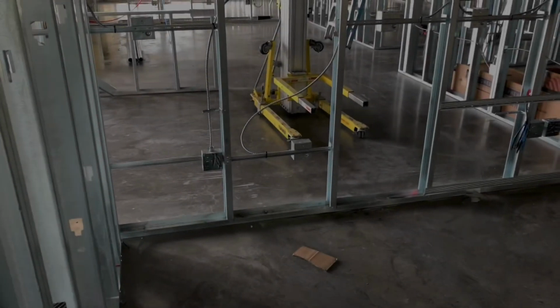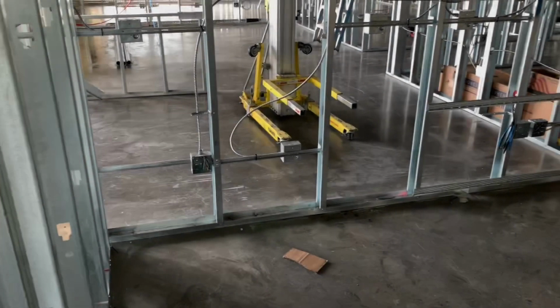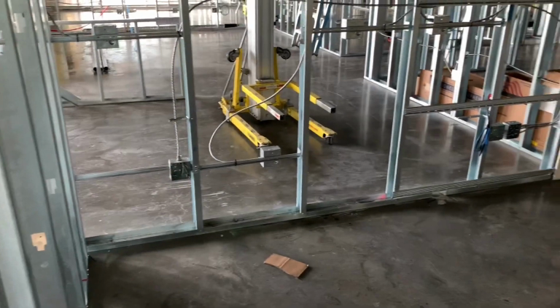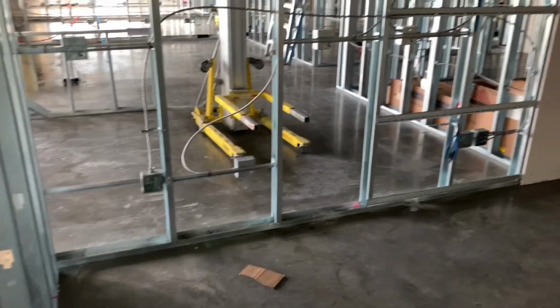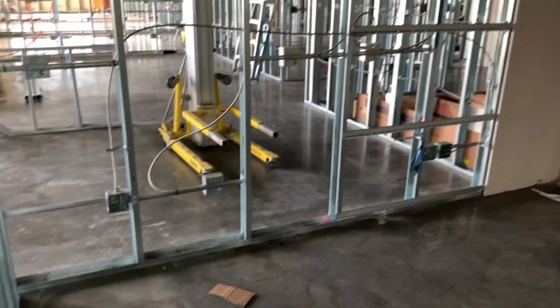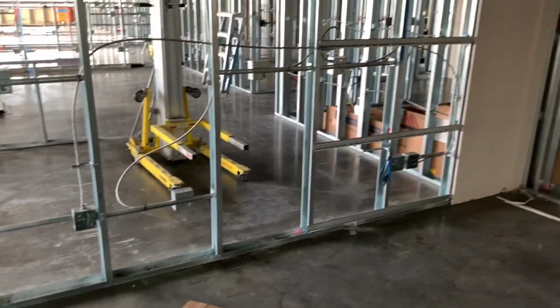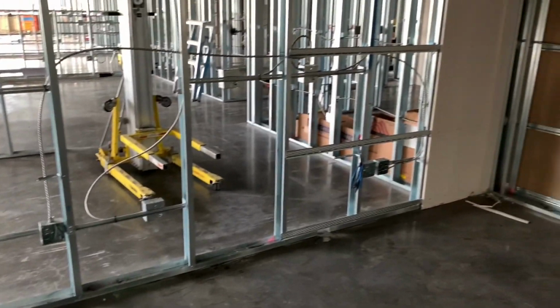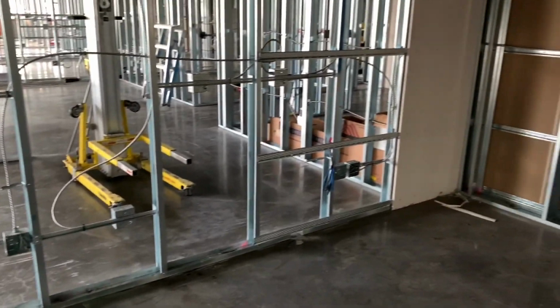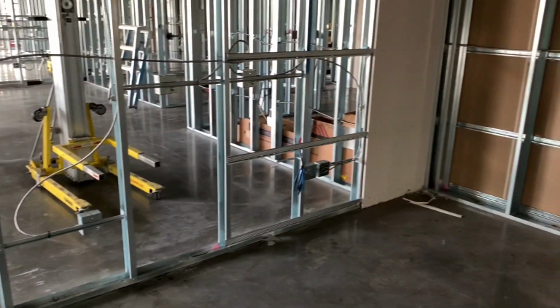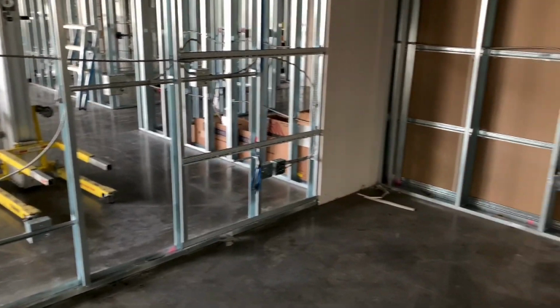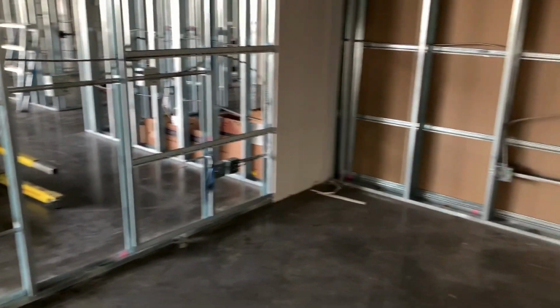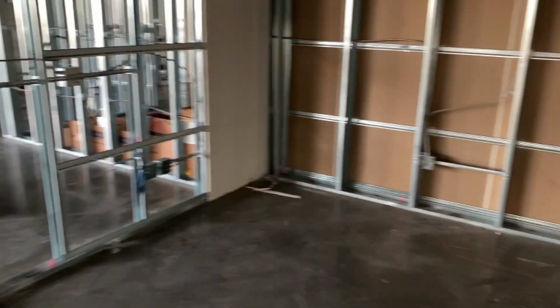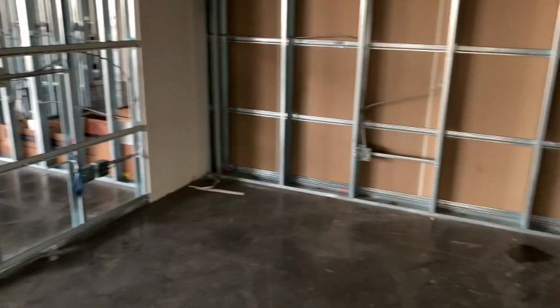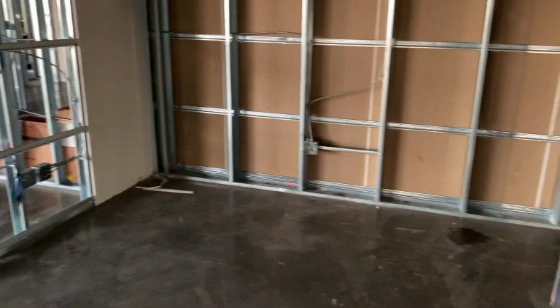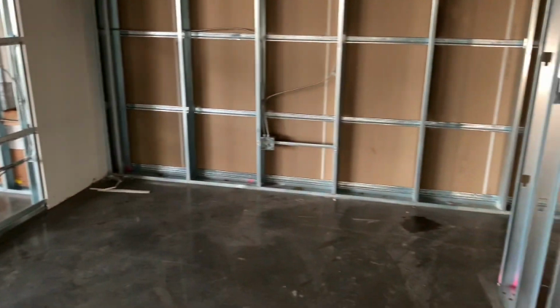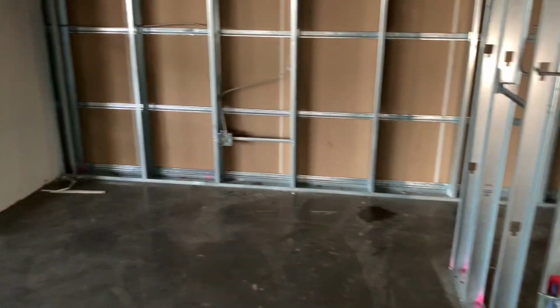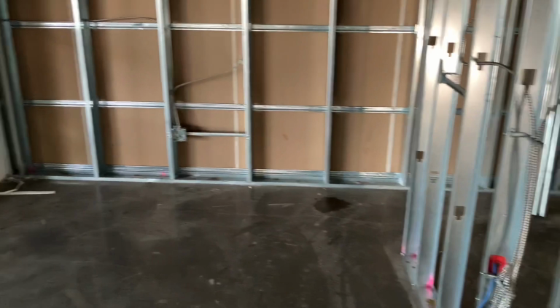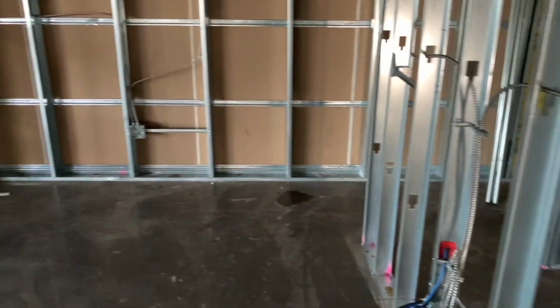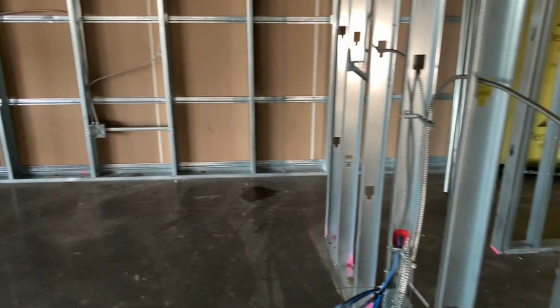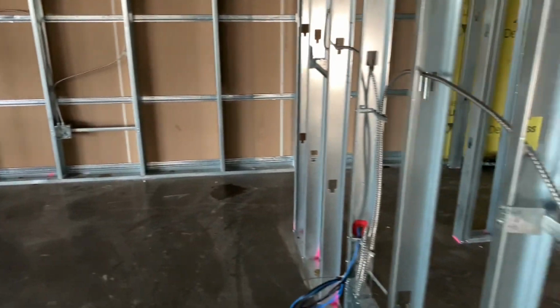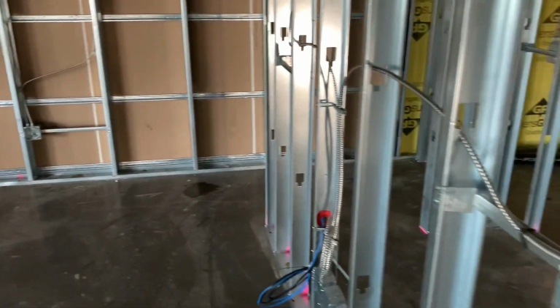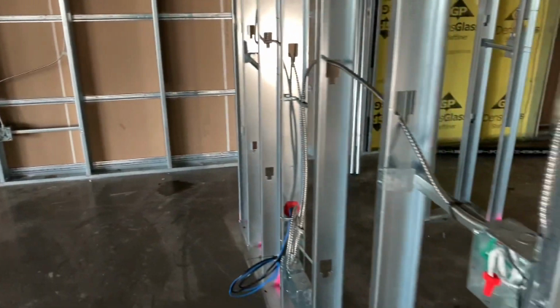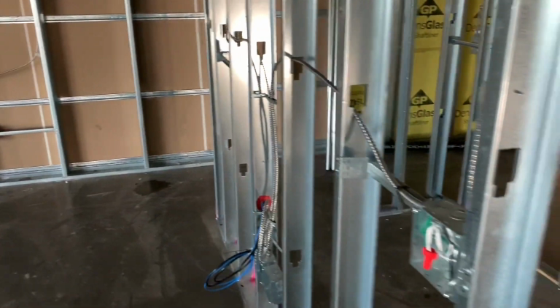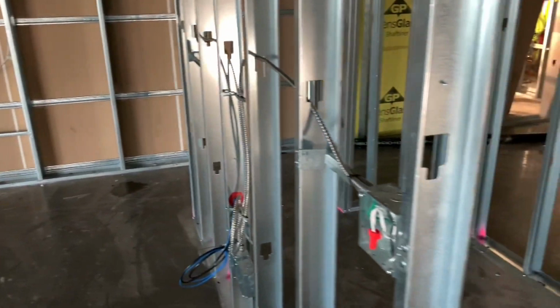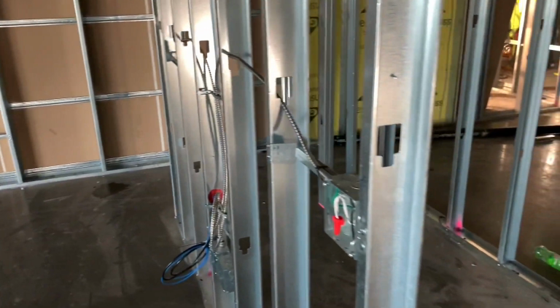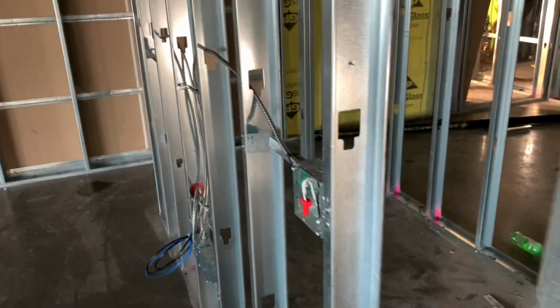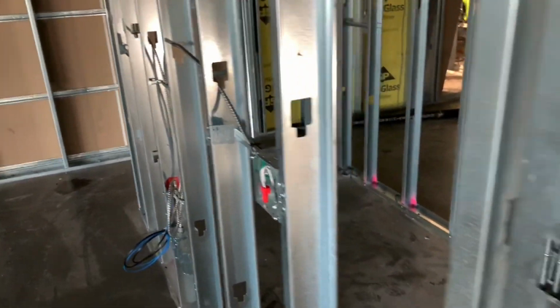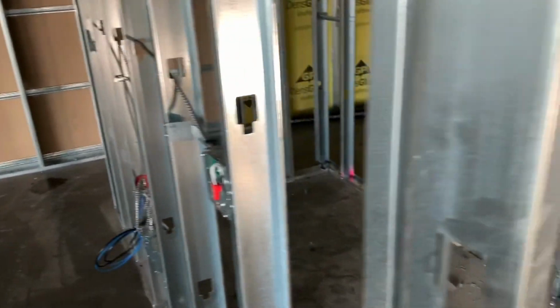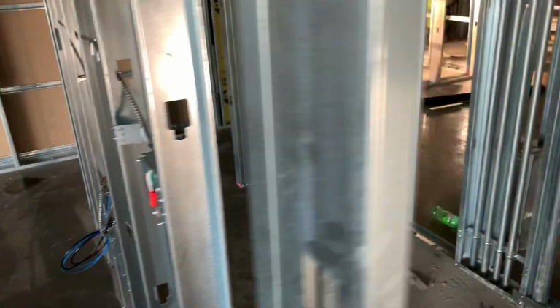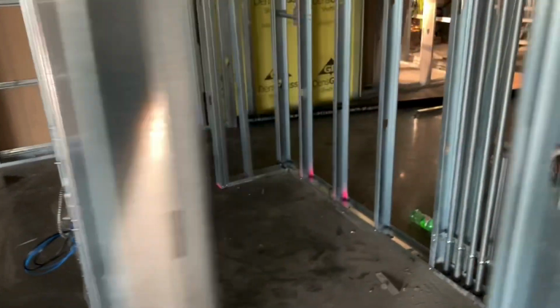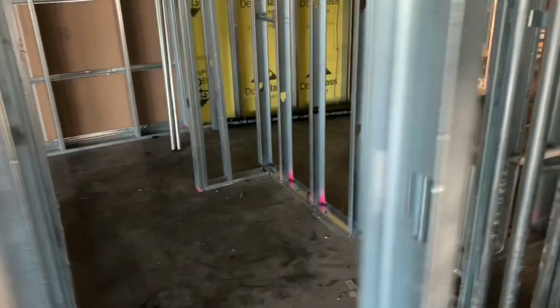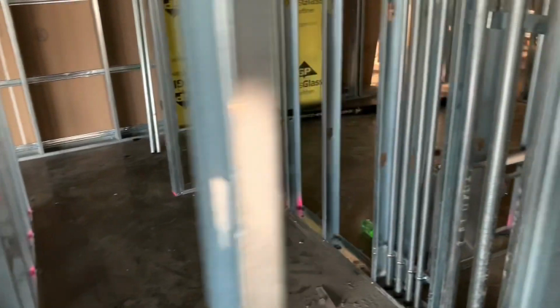All right, everyone. Welcome back. Thanks for stopping by, I appreciate it. Just wanted to start out by saying I'll be working Monday, Tuesday, Wednesday this week, and I have Thursday, Friday off.